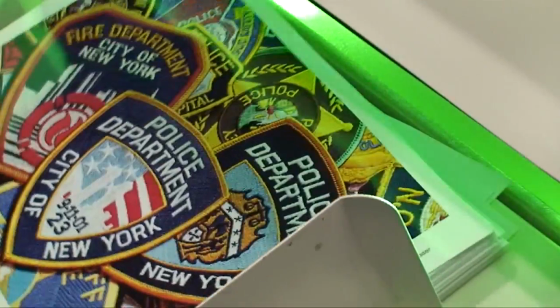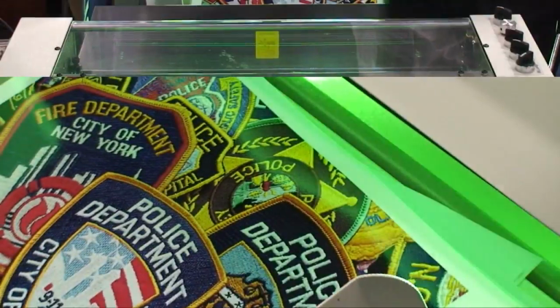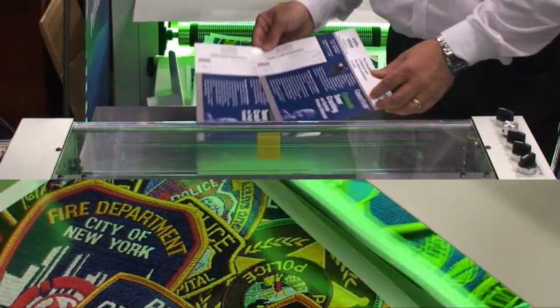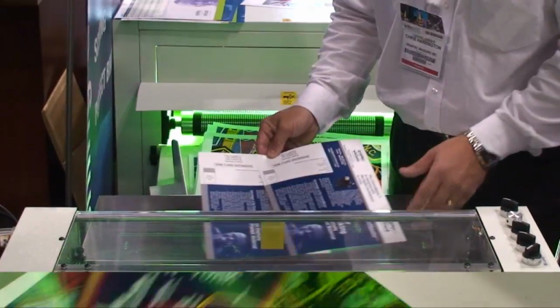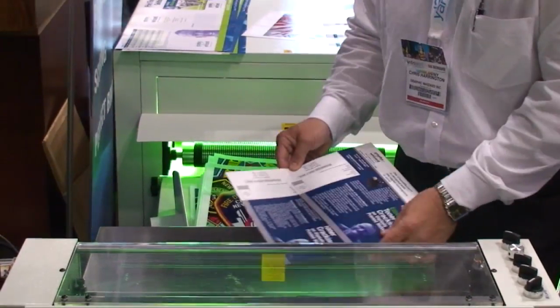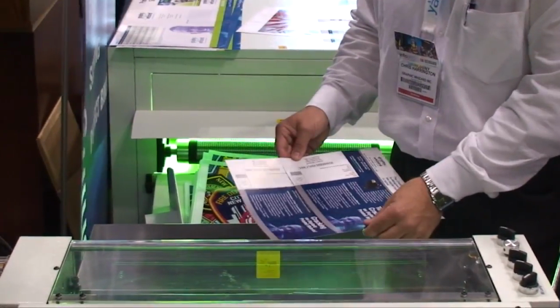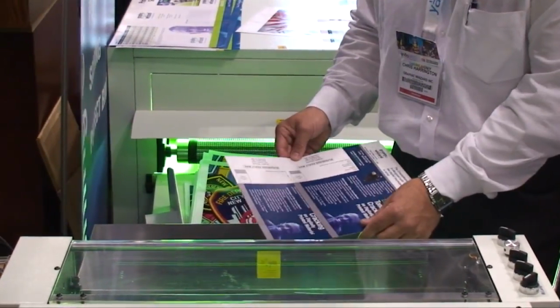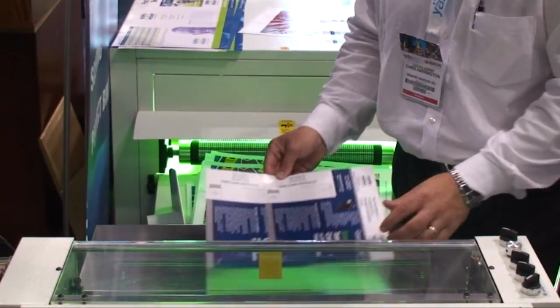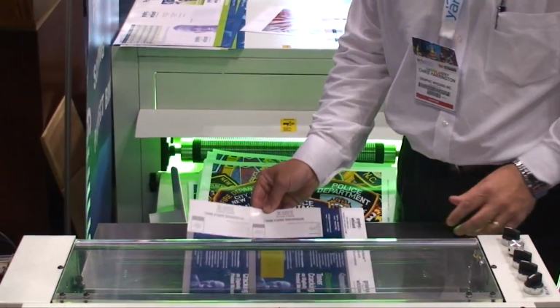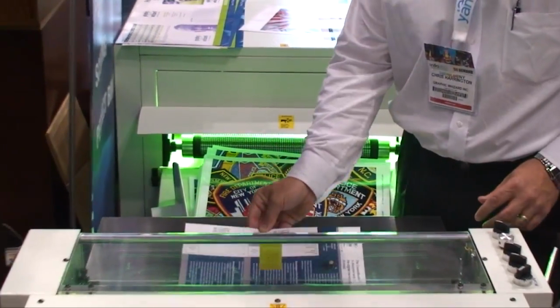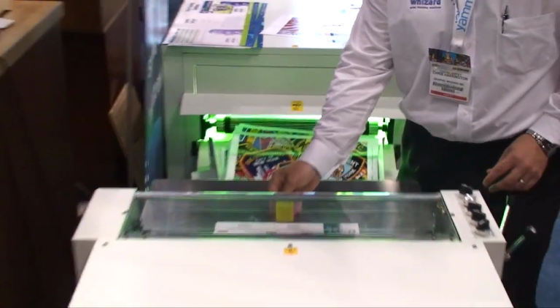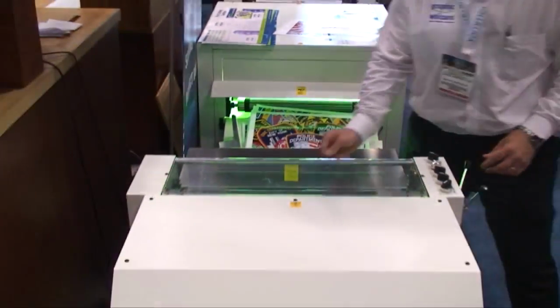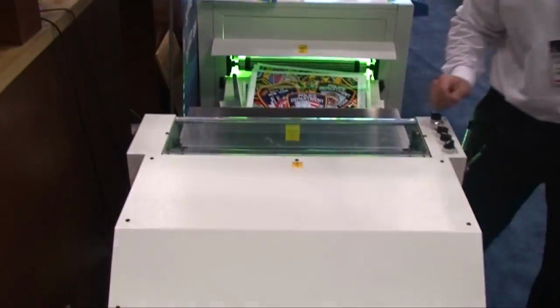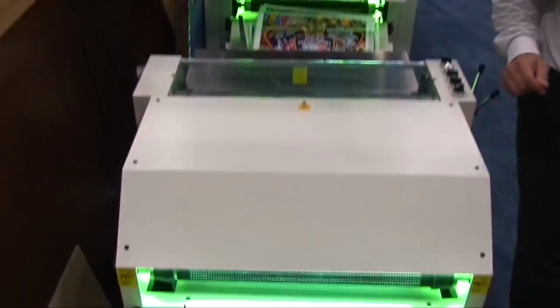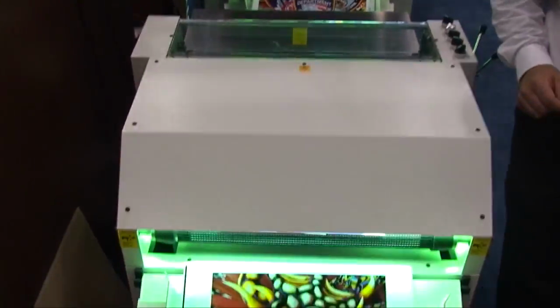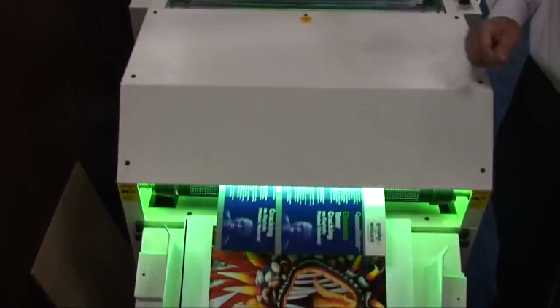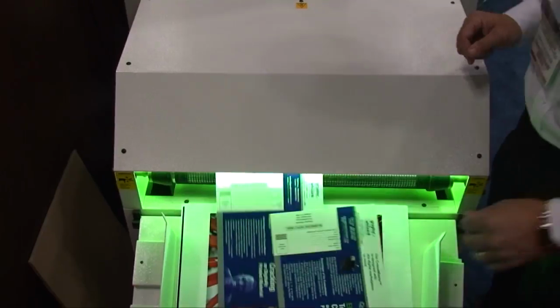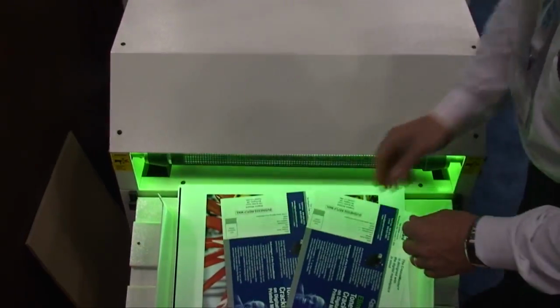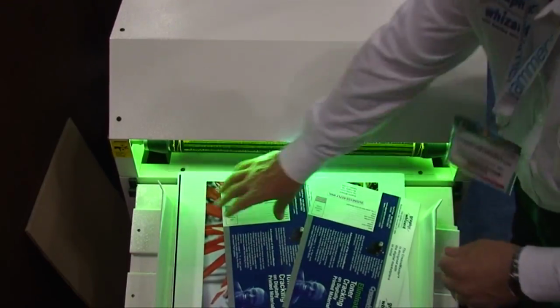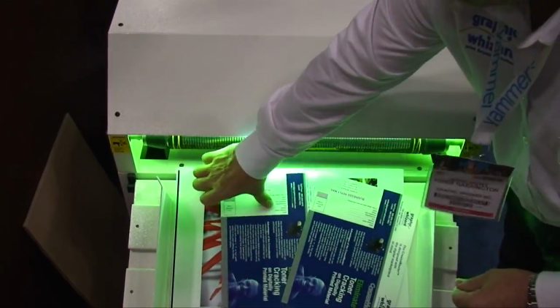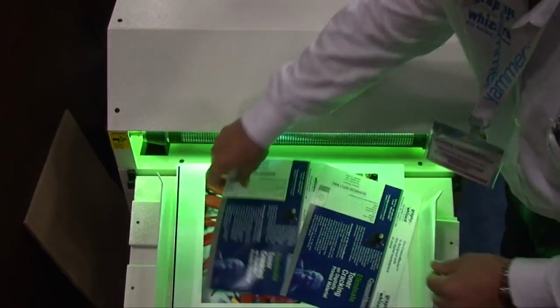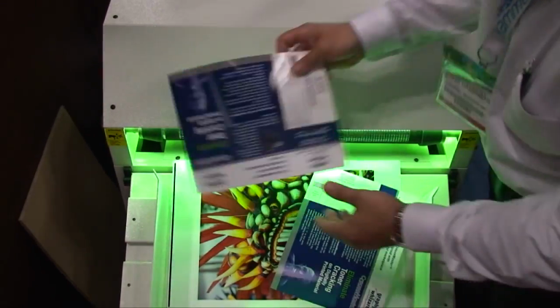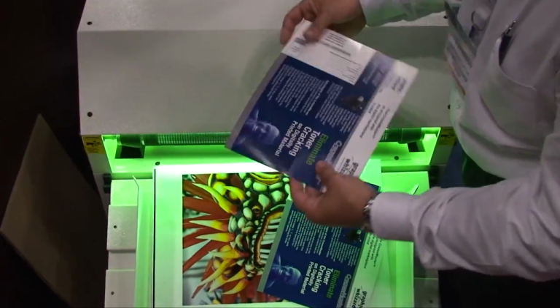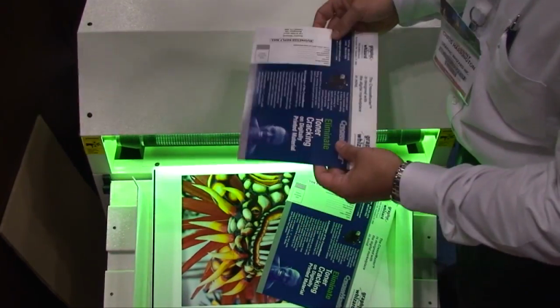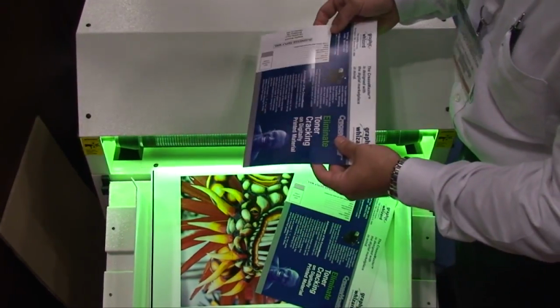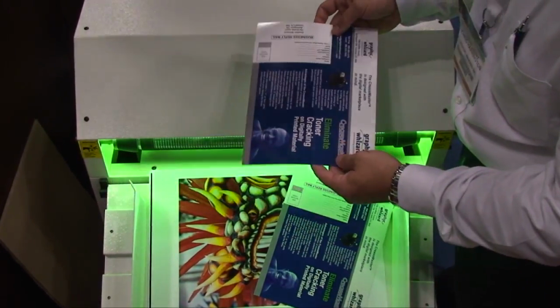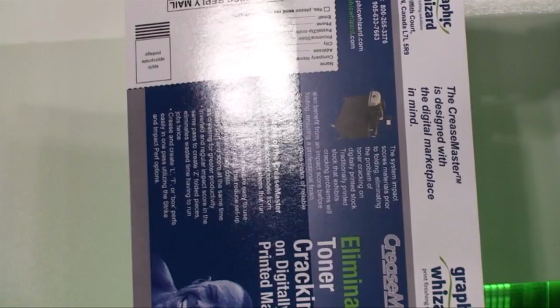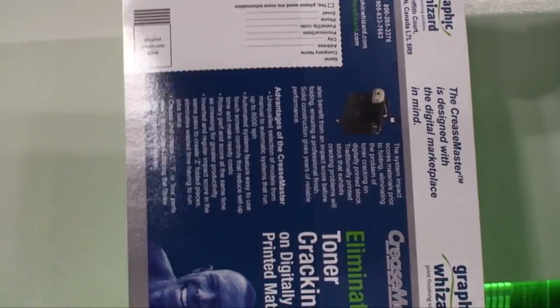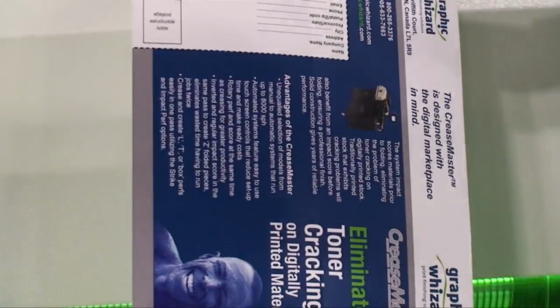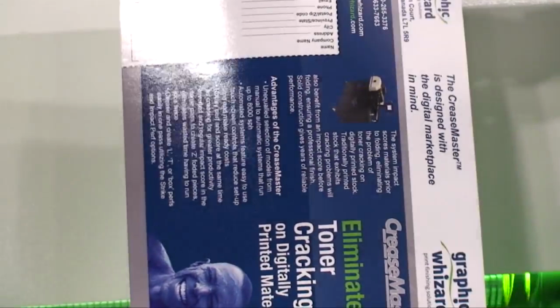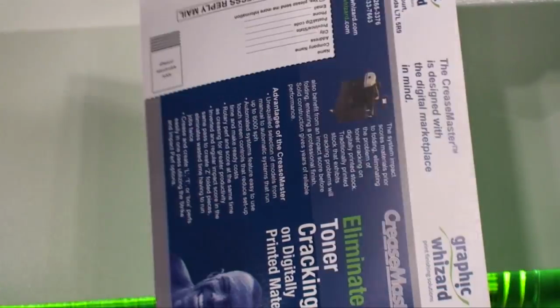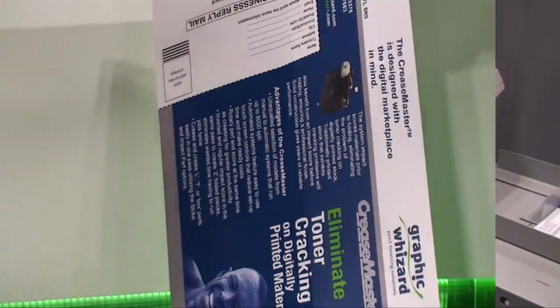The XDC 530 UV coater is hand-fed but produces the same high-quality UV coating for shorter runs. The machine is compact, saving on floor space.